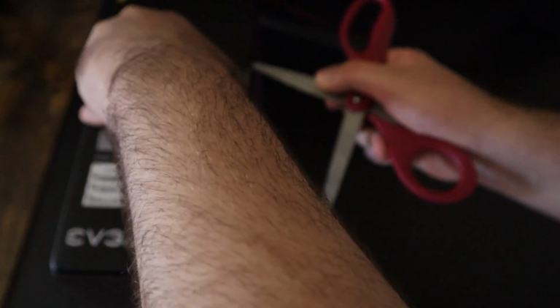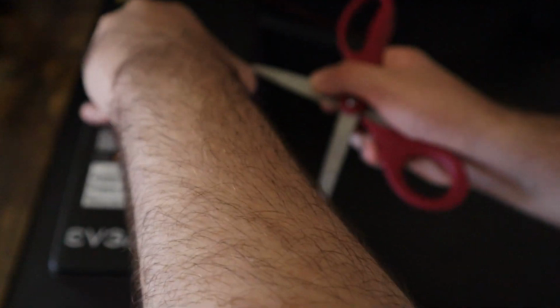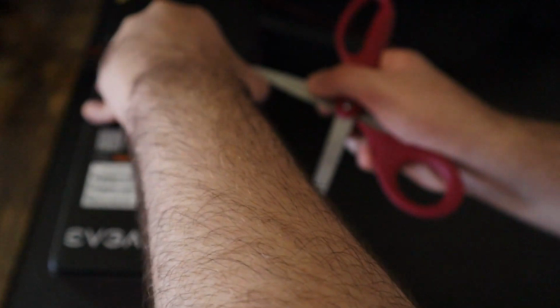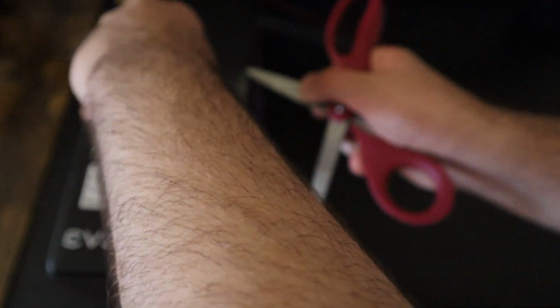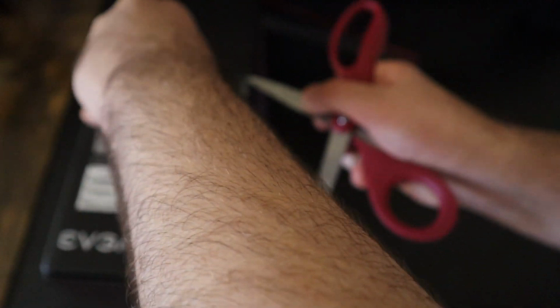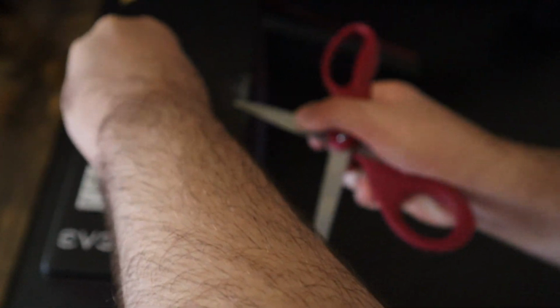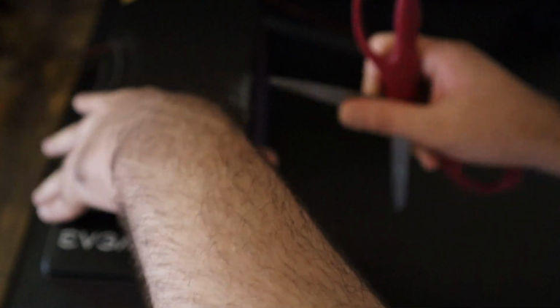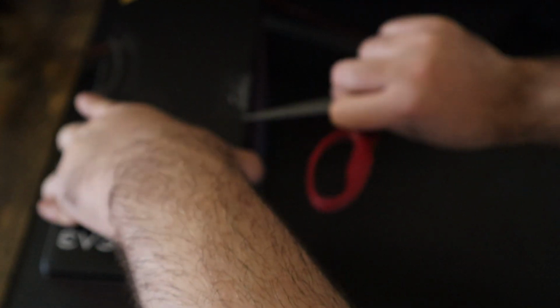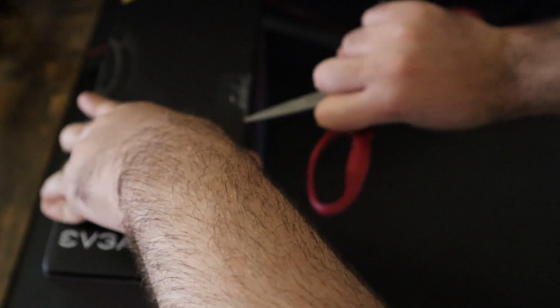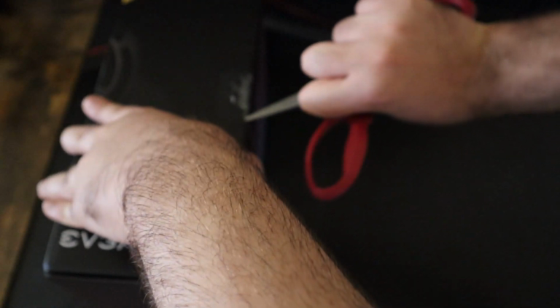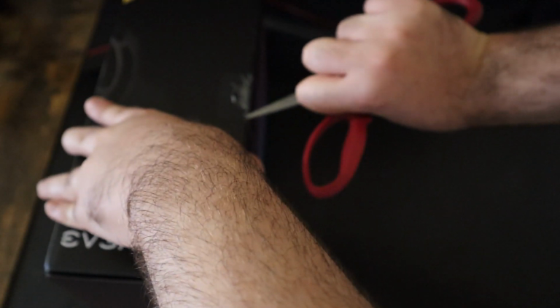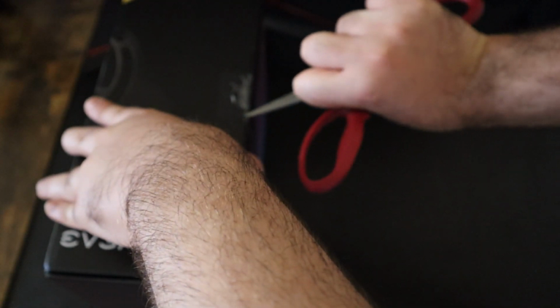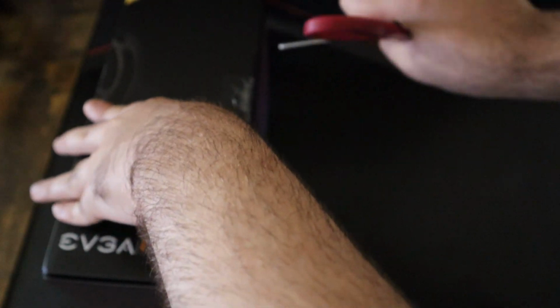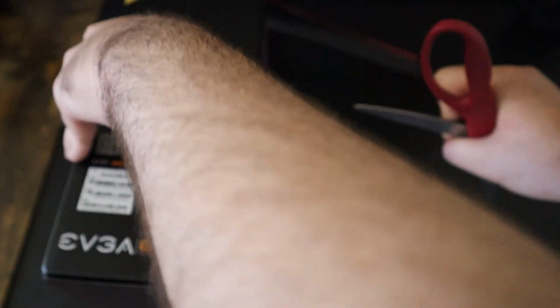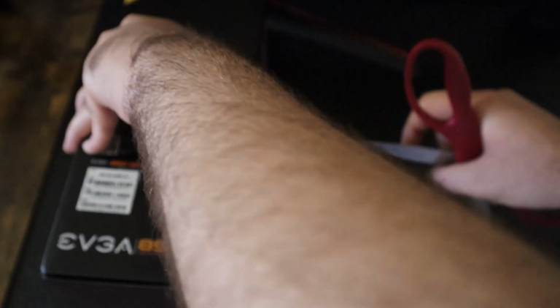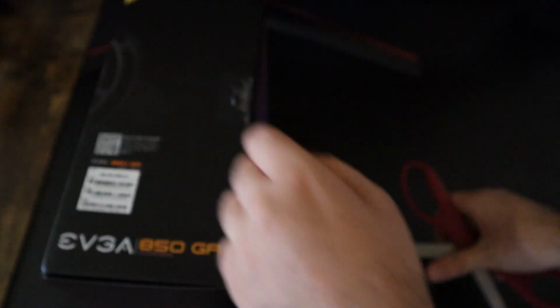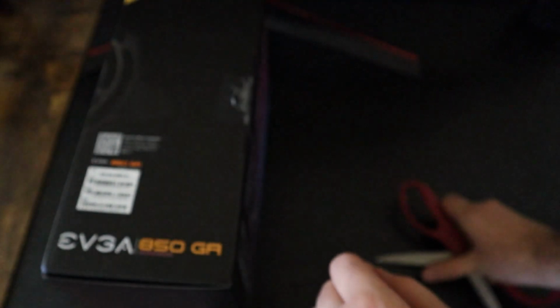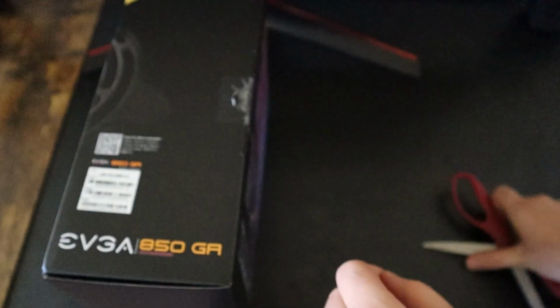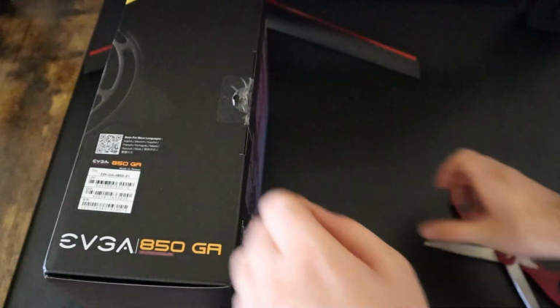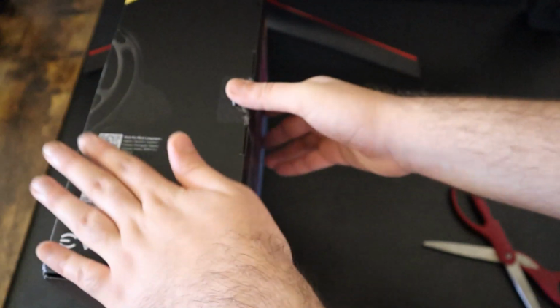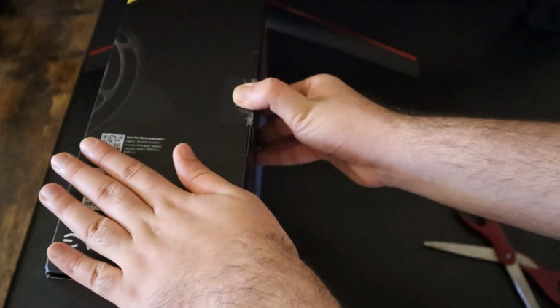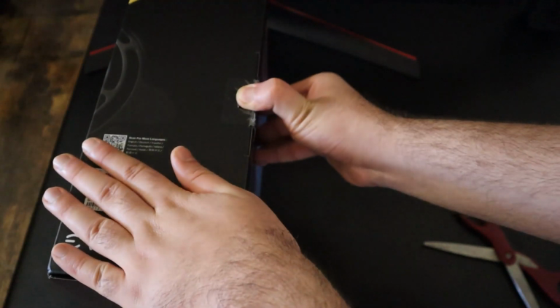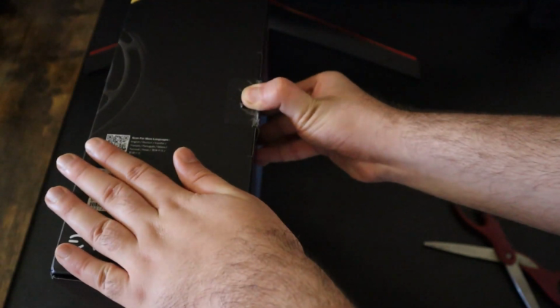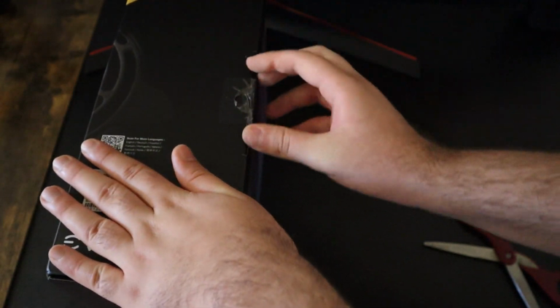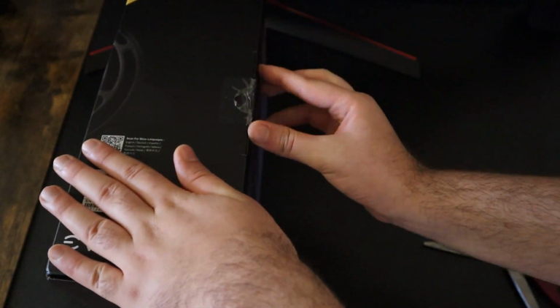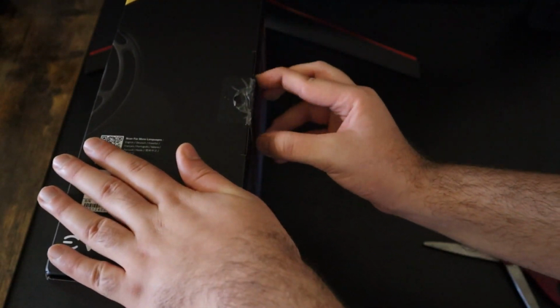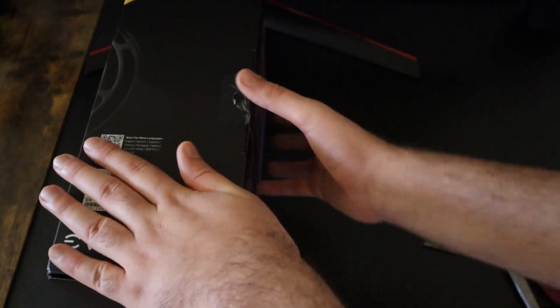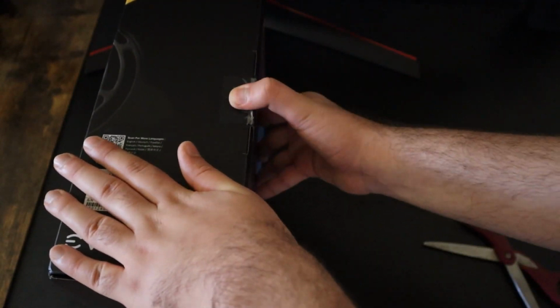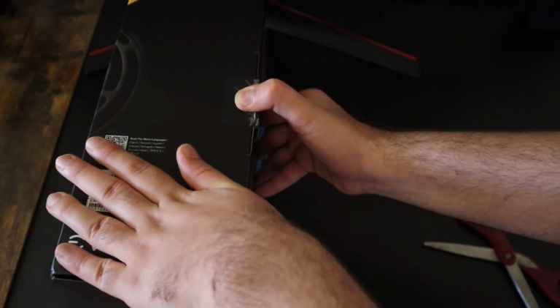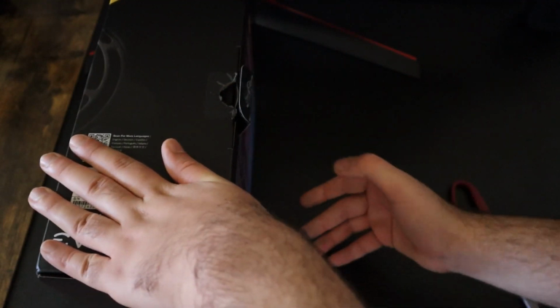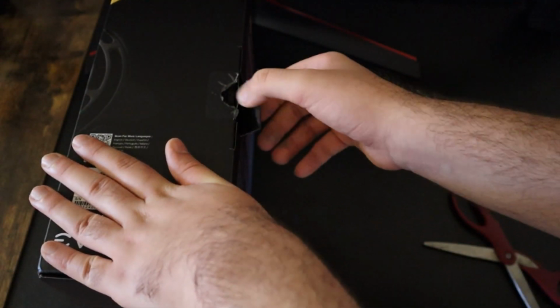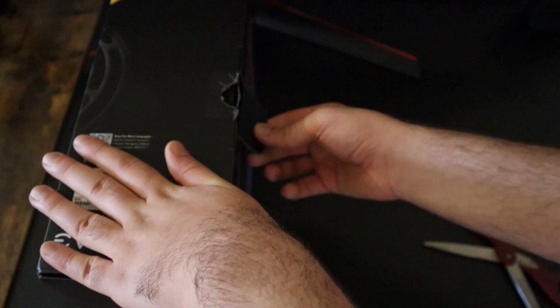This power supply, like any other EVGA product, came in a great box and everything was packed perfectly. Inside the box we can find different things including the warranty card and the cables, which I'll show you in a bit.